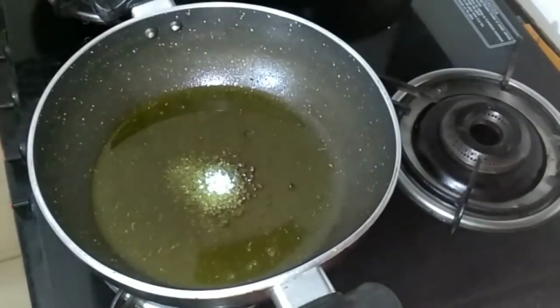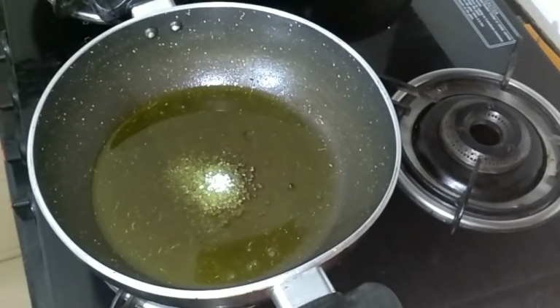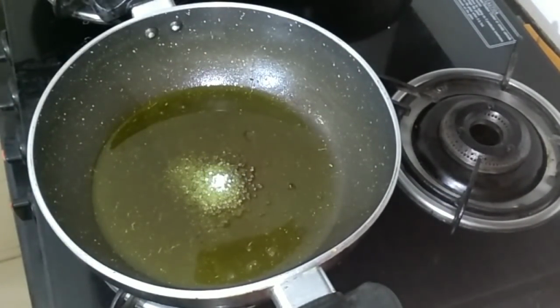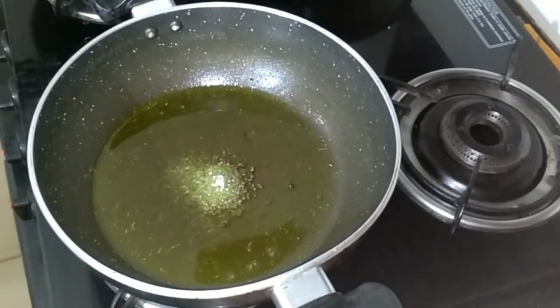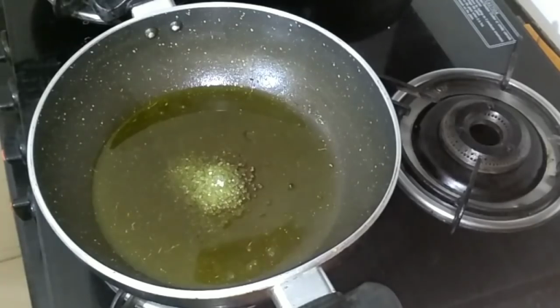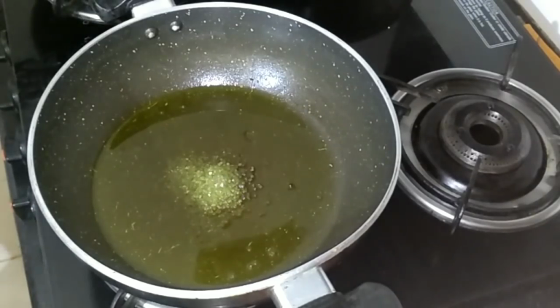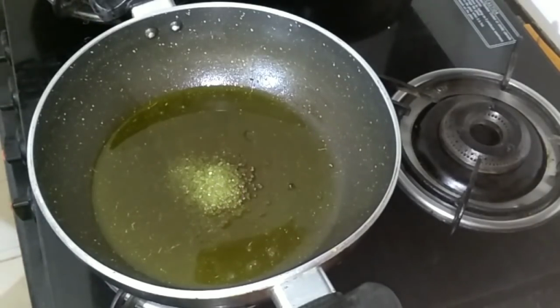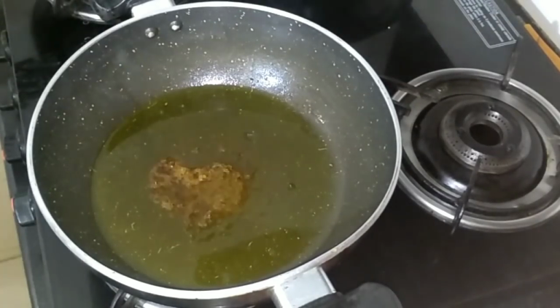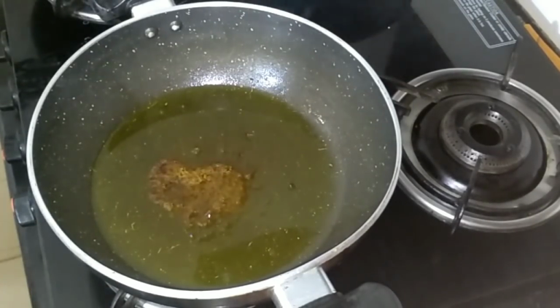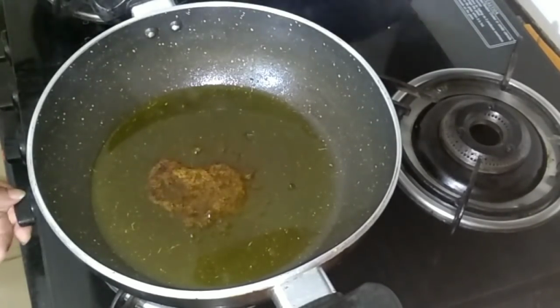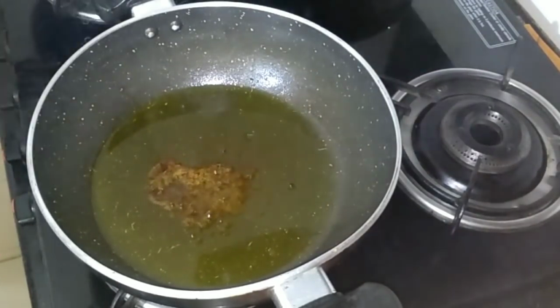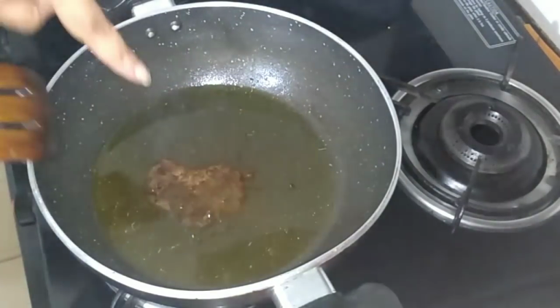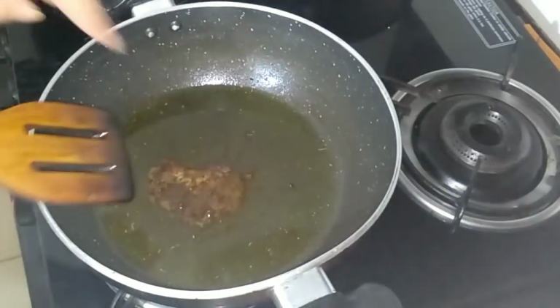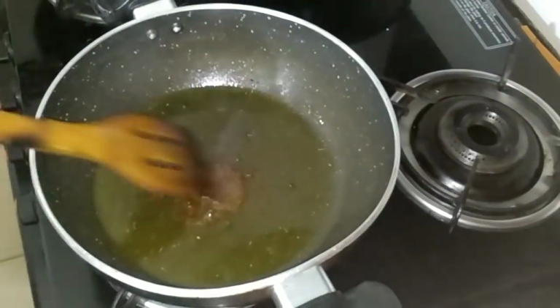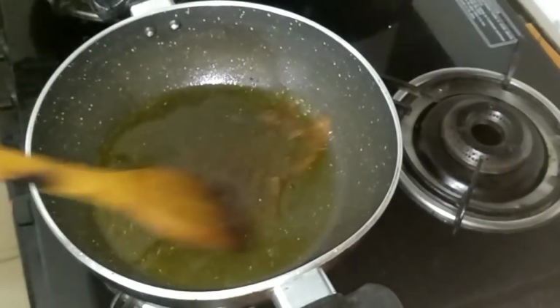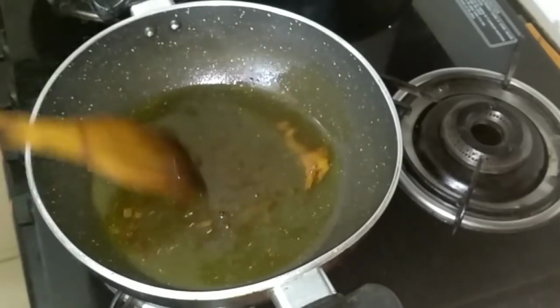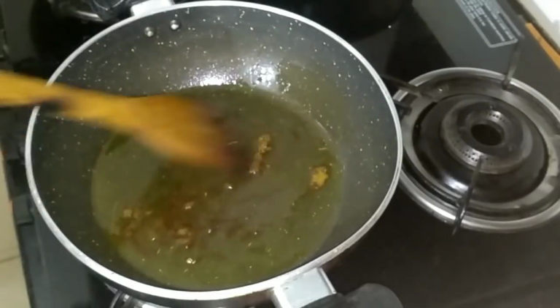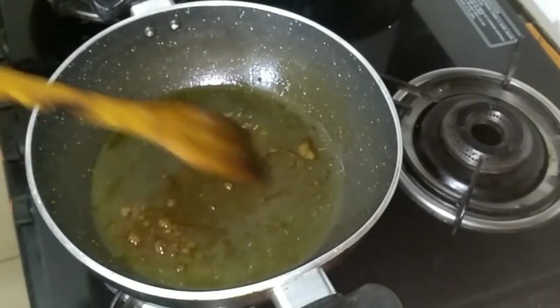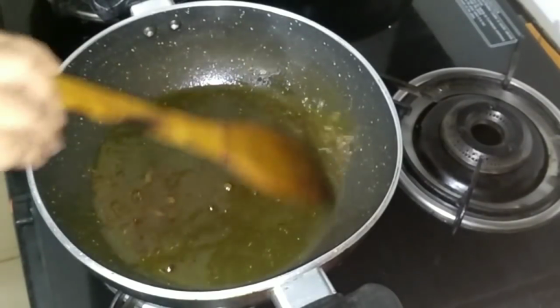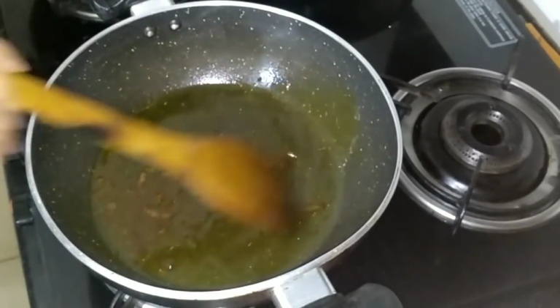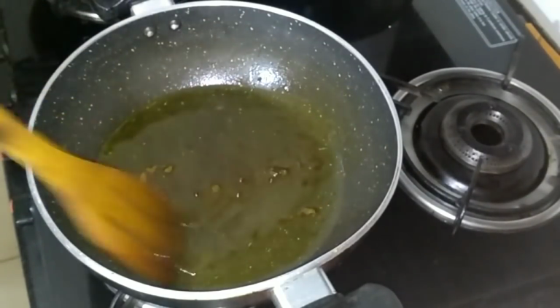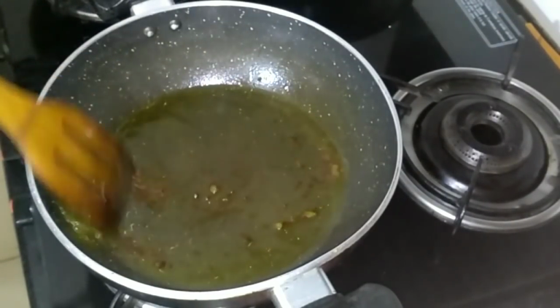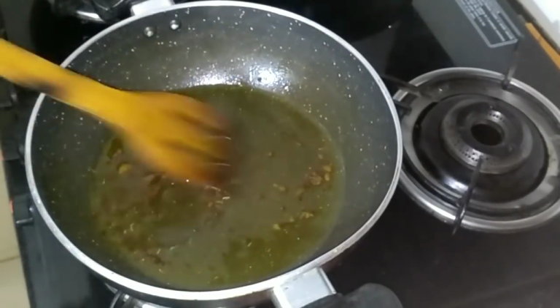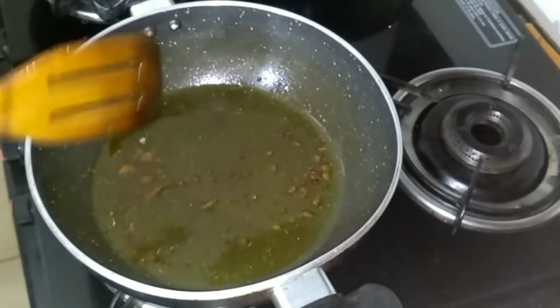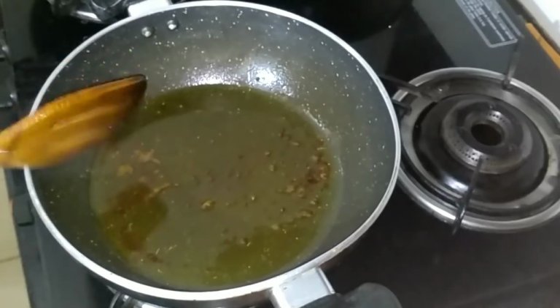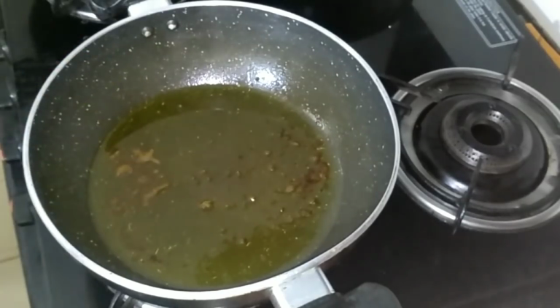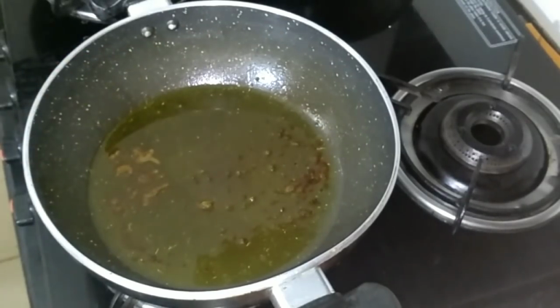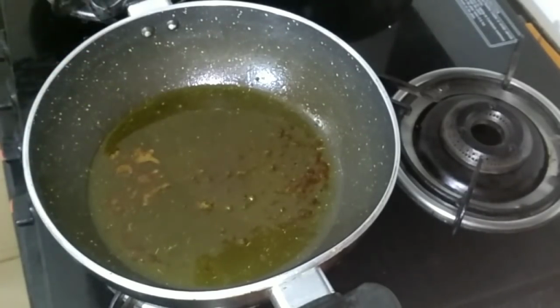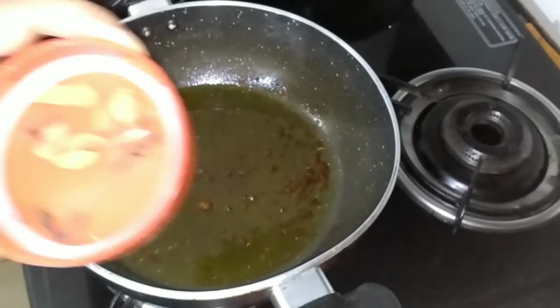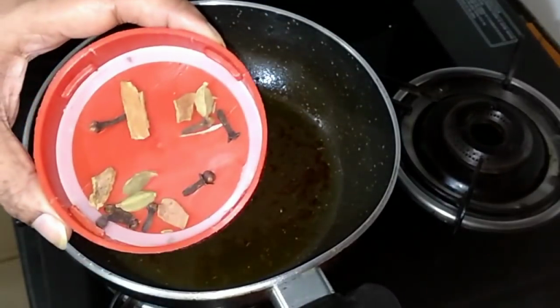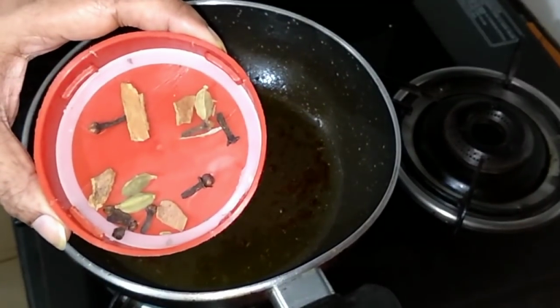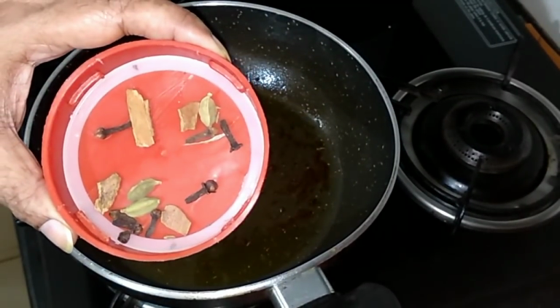I have taken one teaspoon of sugar and we'll just caramelize it. As you can see it turns out reddish in colour — that is what we're looking for. And to that I'll be adding some whole garam masala.